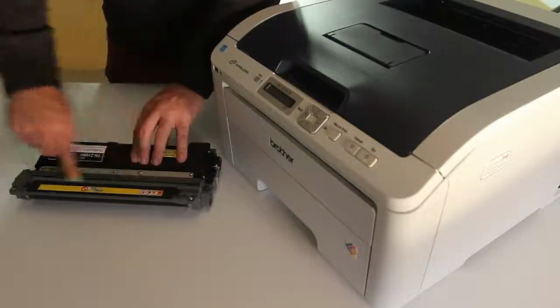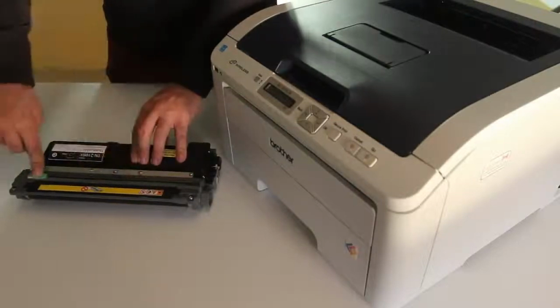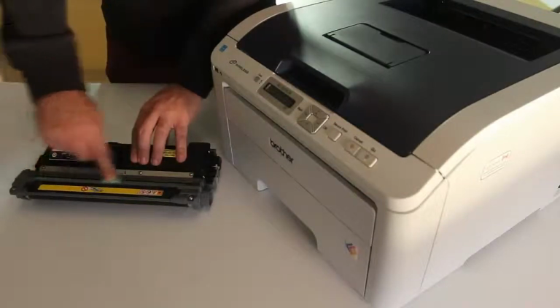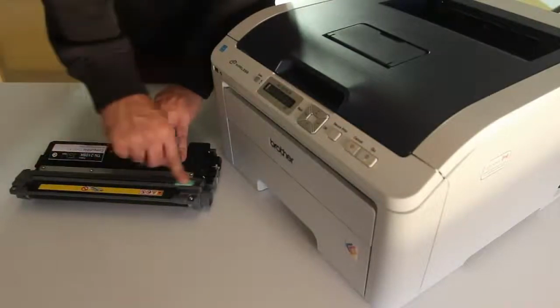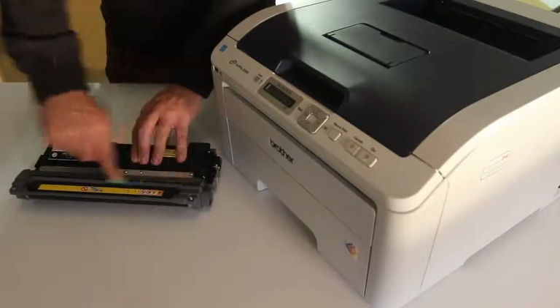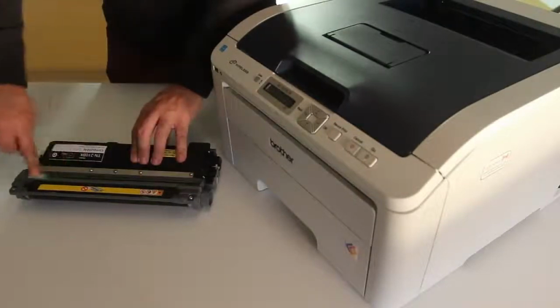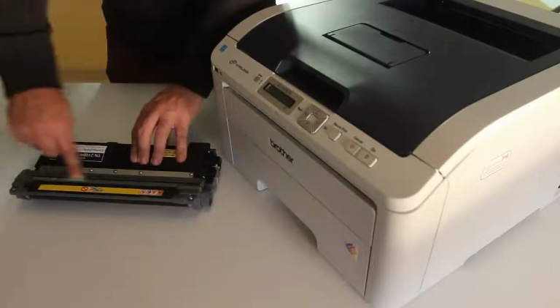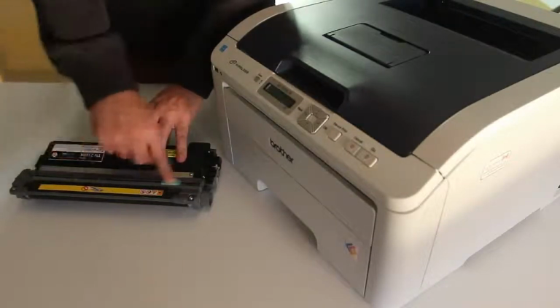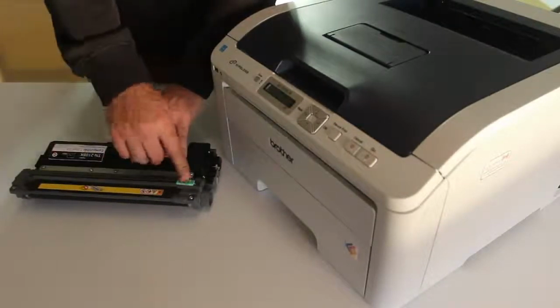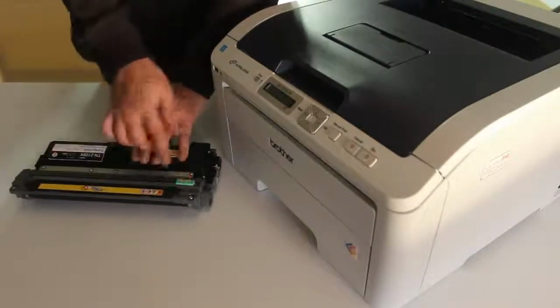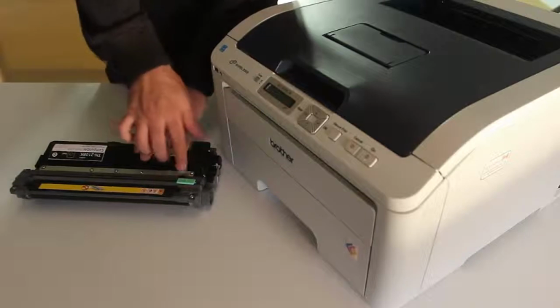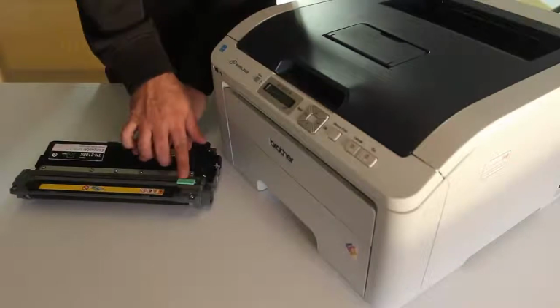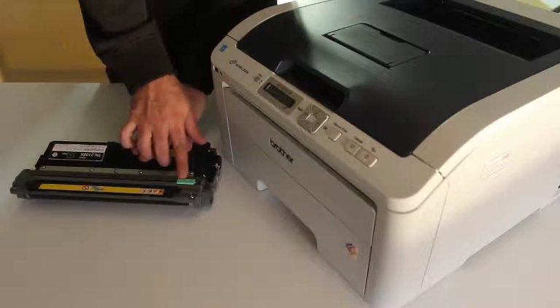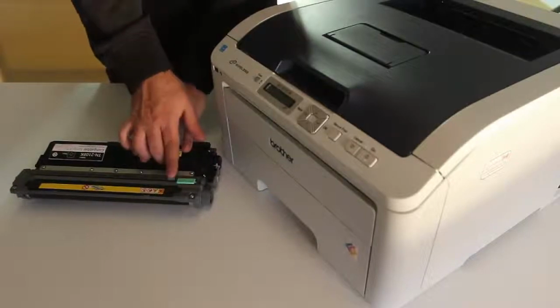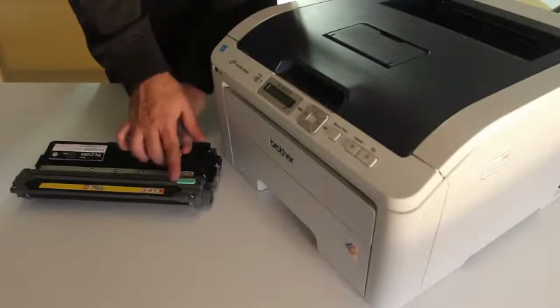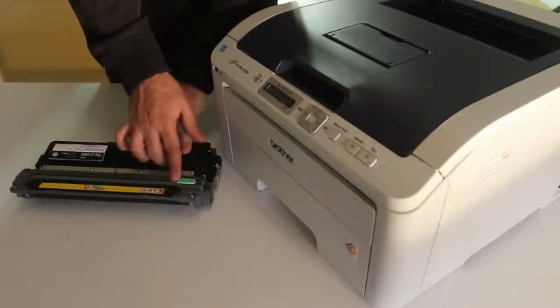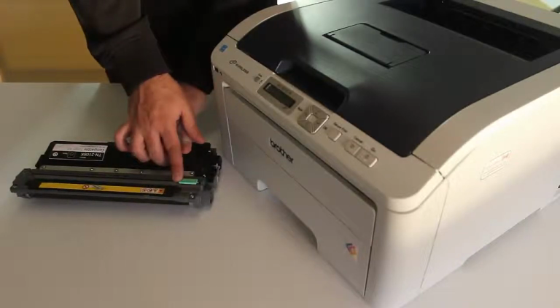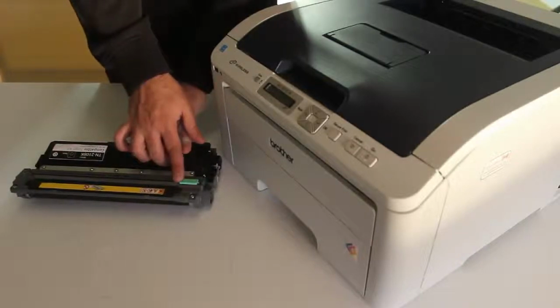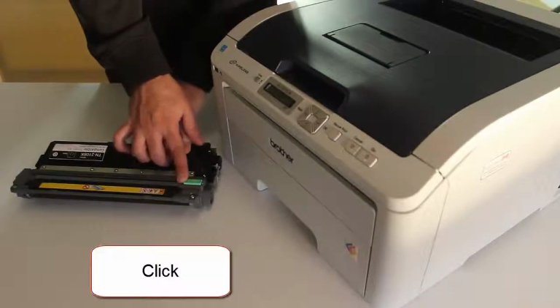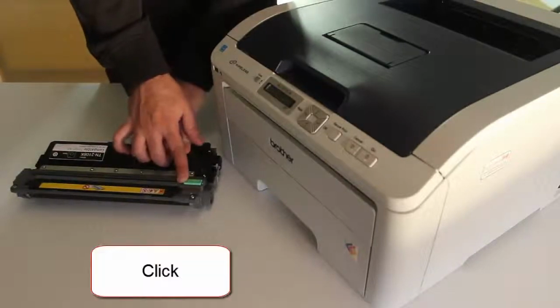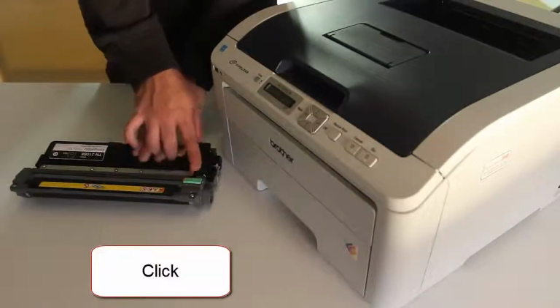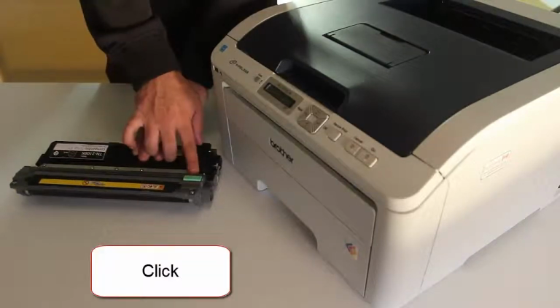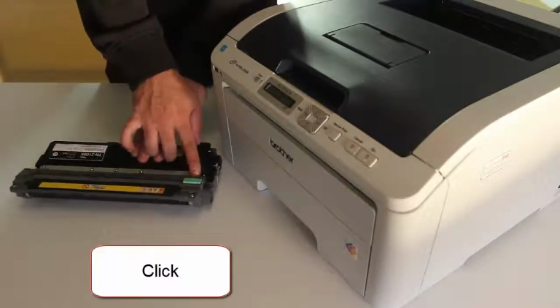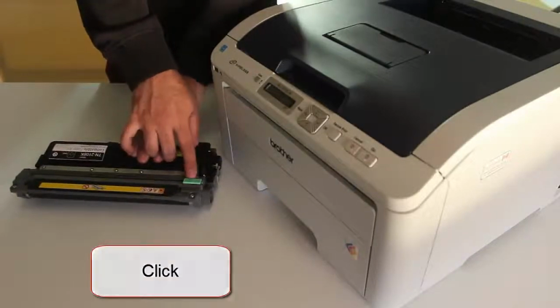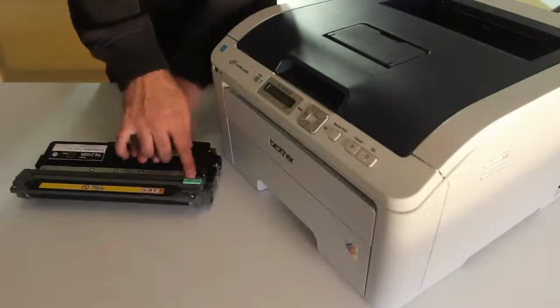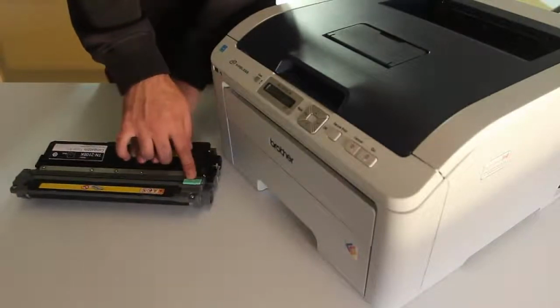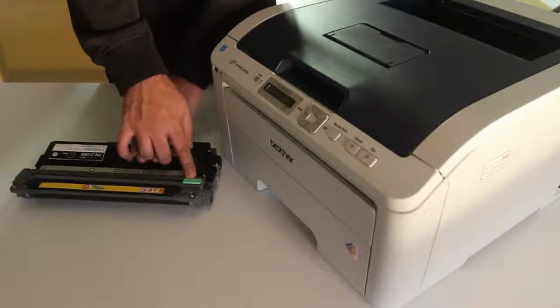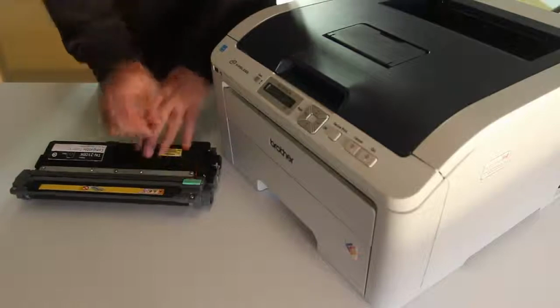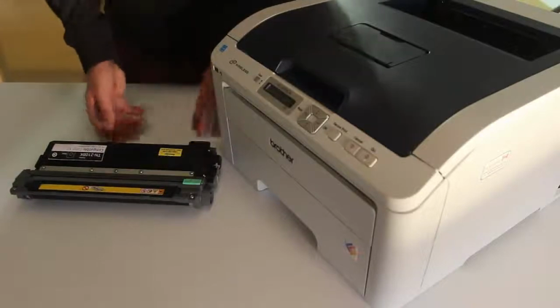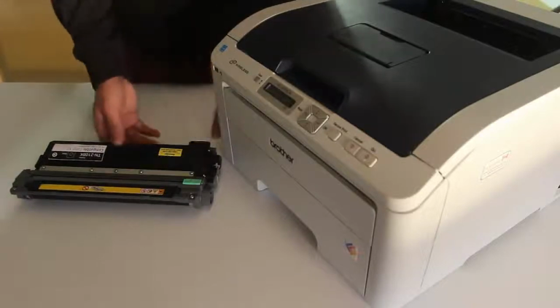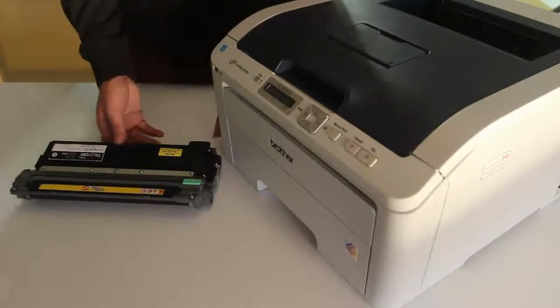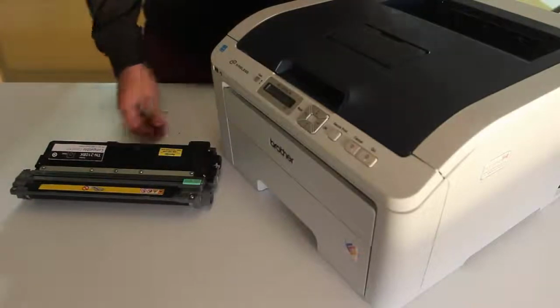Return the tab back to its original position. Be sure to slide the tab all the way to the left until you hear the click. Repeat the process for the remaining 3 cartridges.